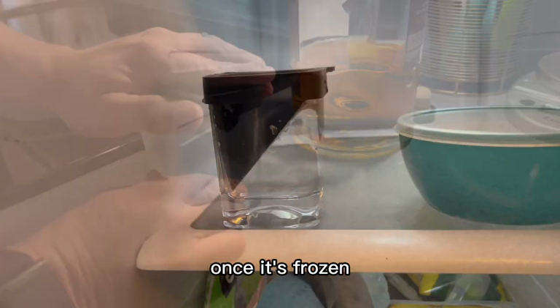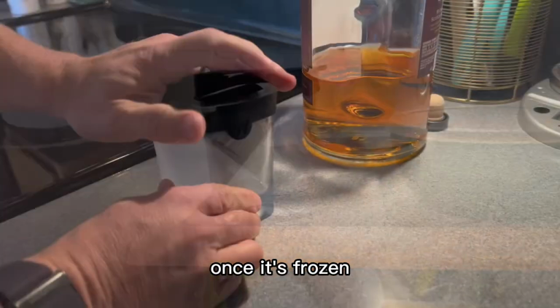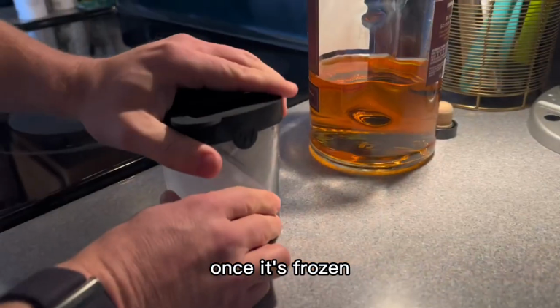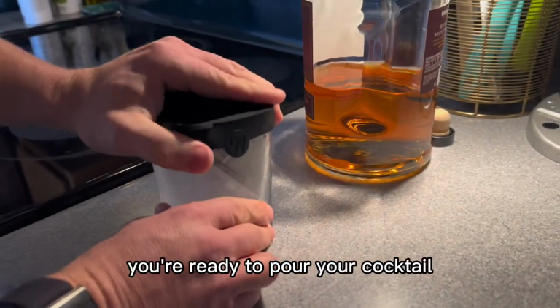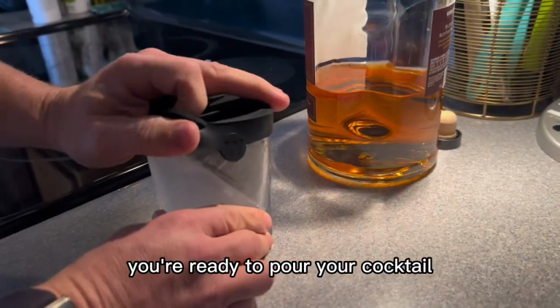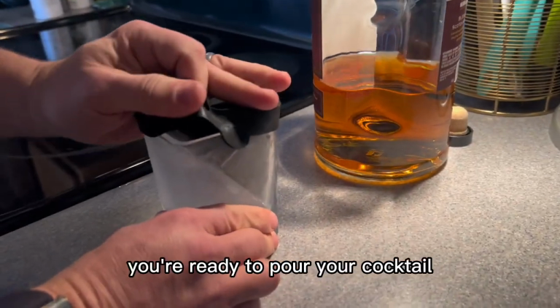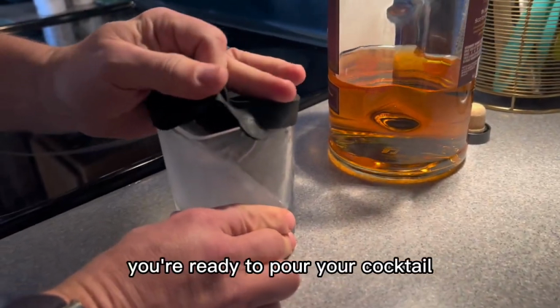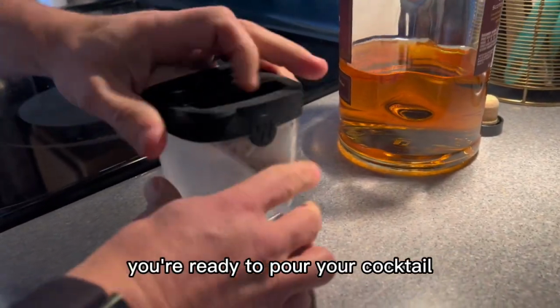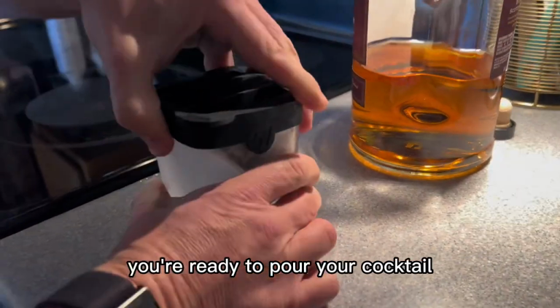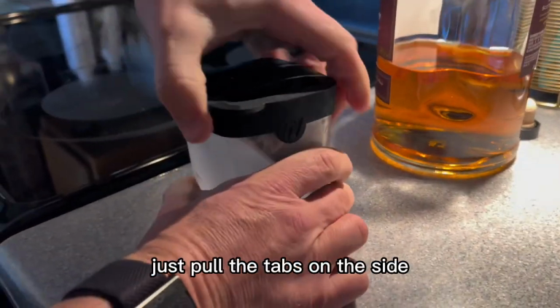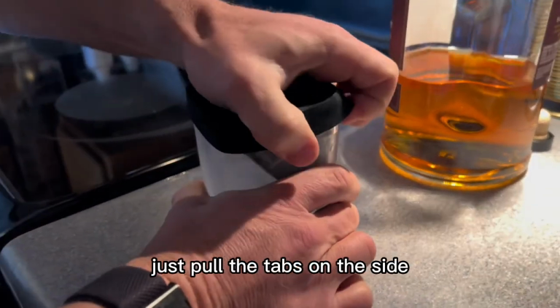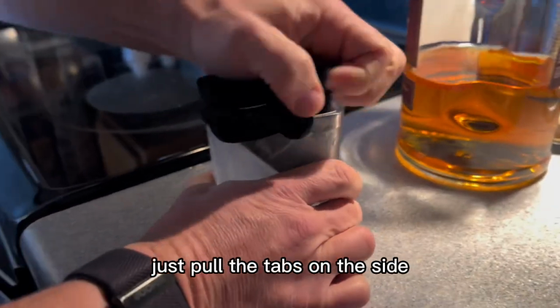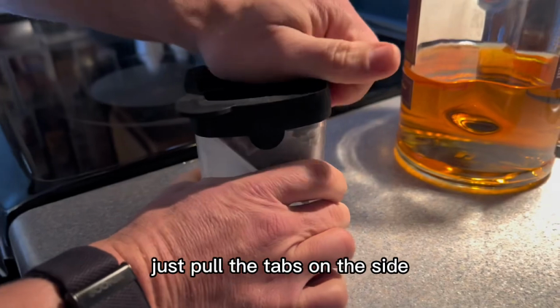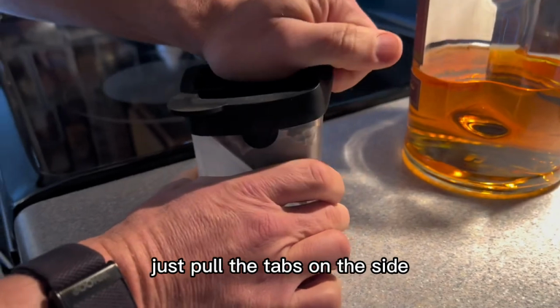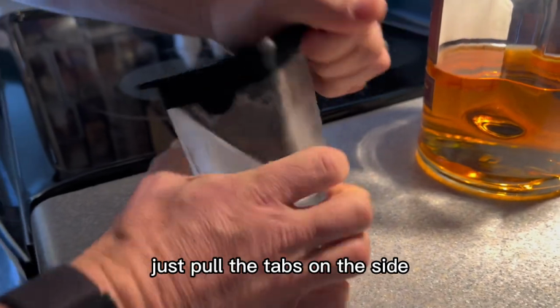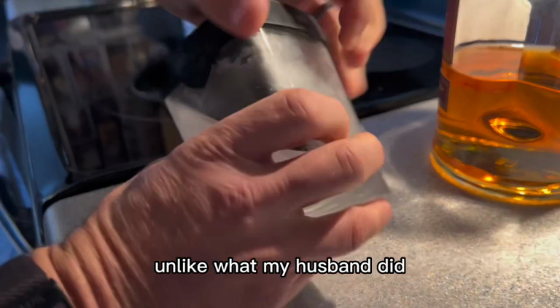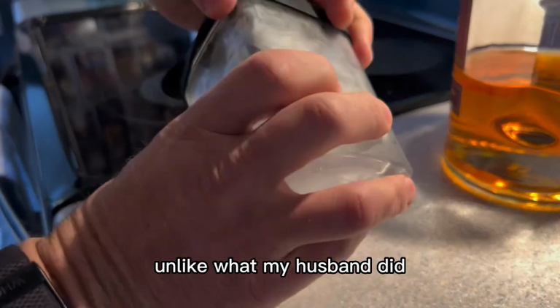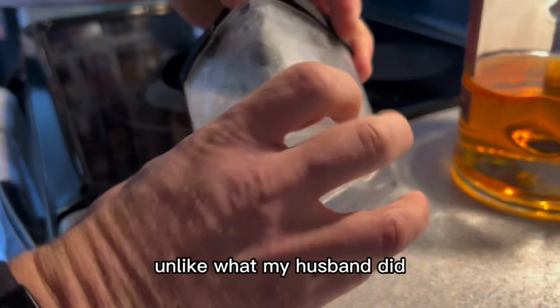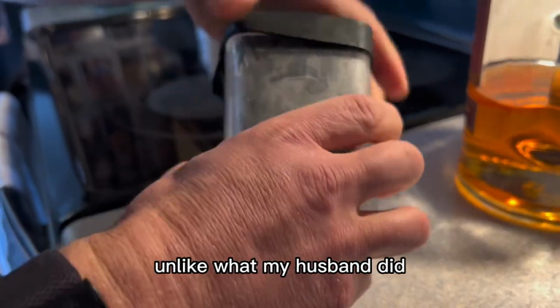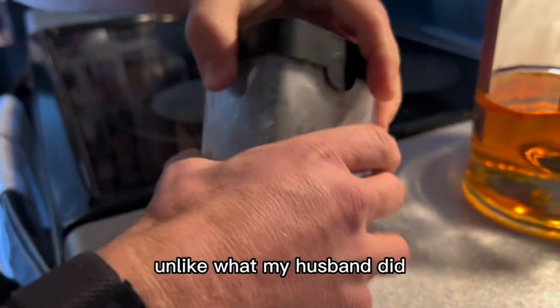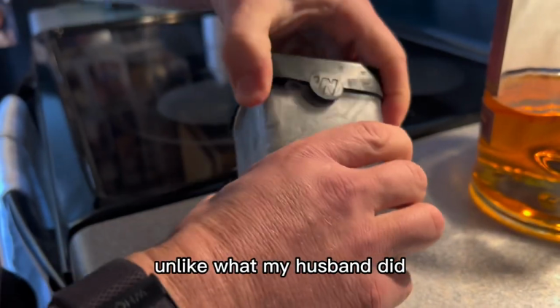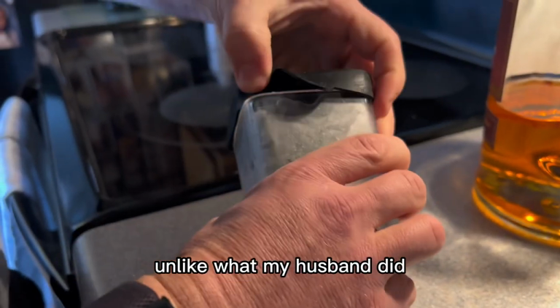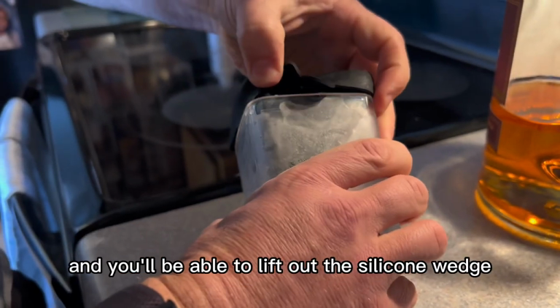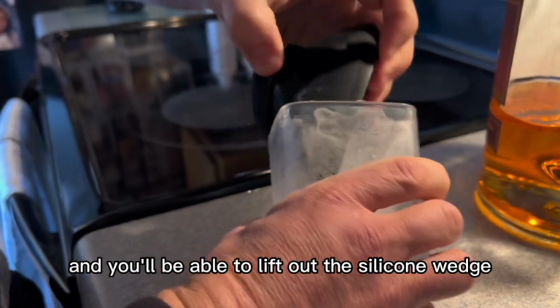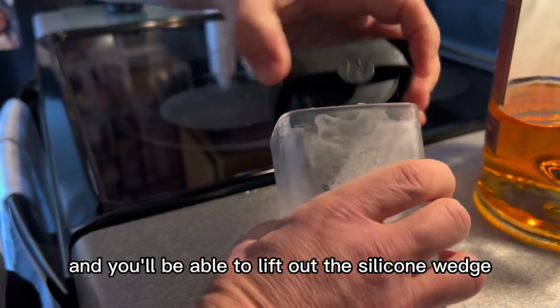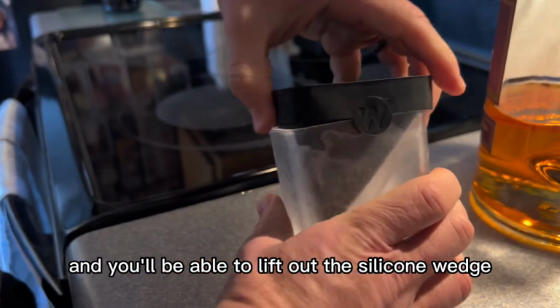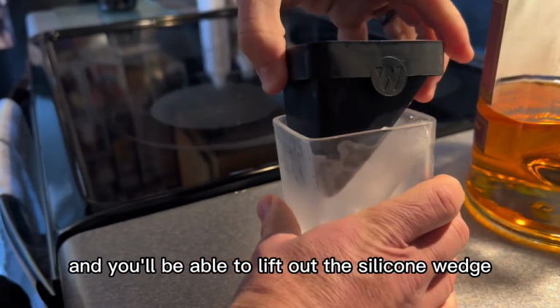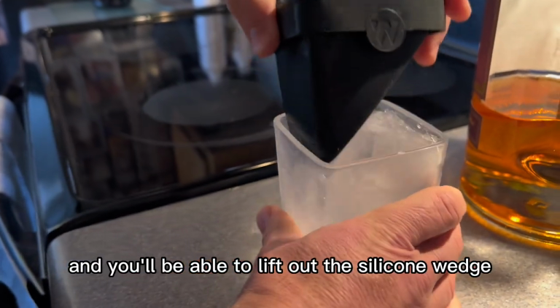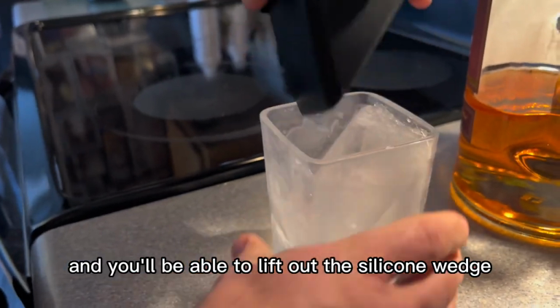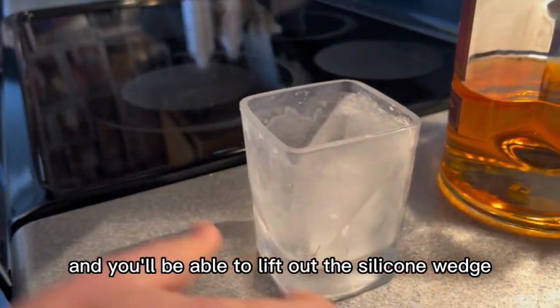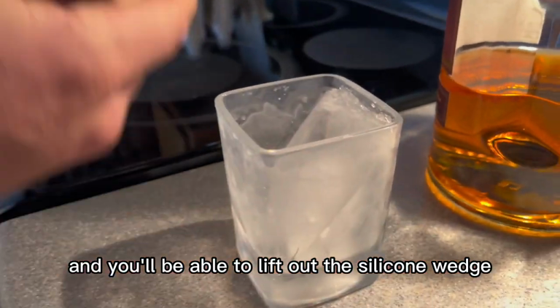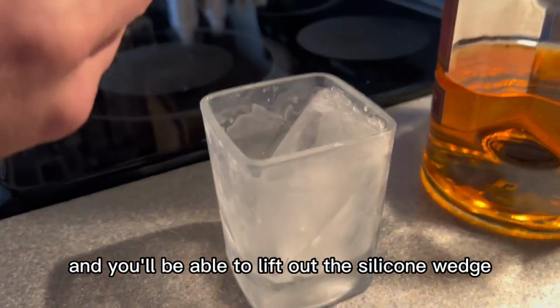Once it's frozen you're ready to pour your cocktail. Just pull the tabs on the side — unlike what my husband did — and you'll be able to lift out the silicone wedge.